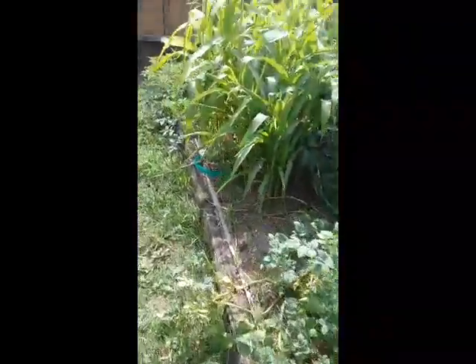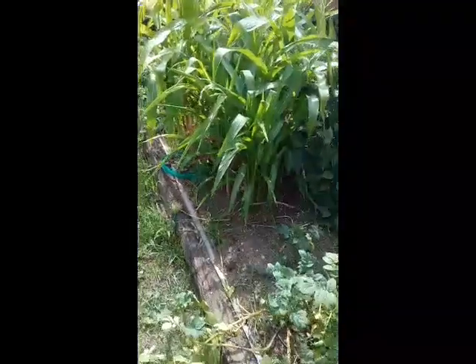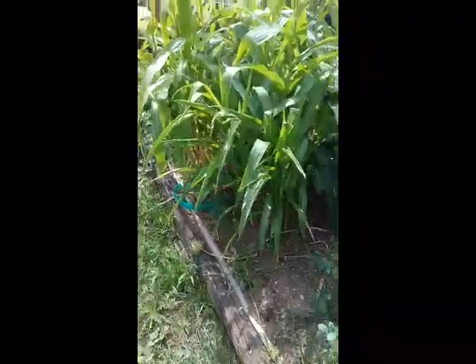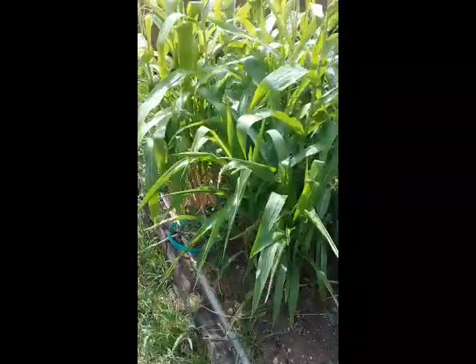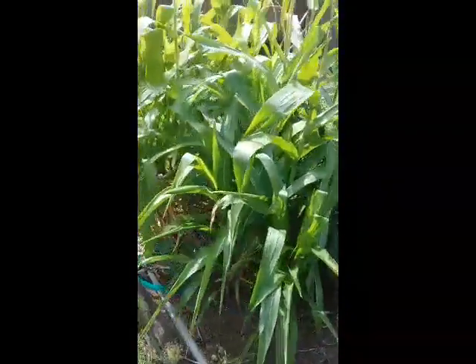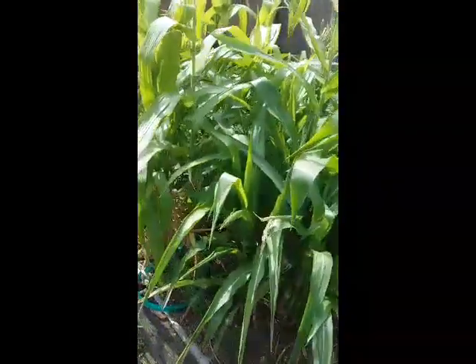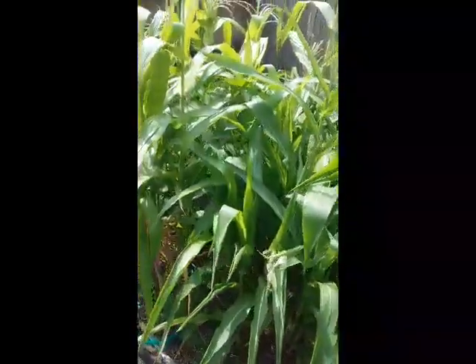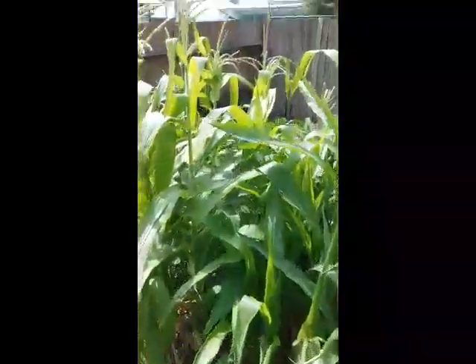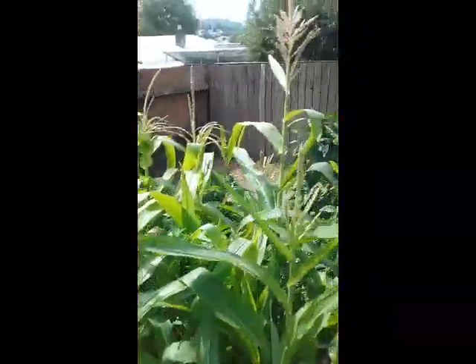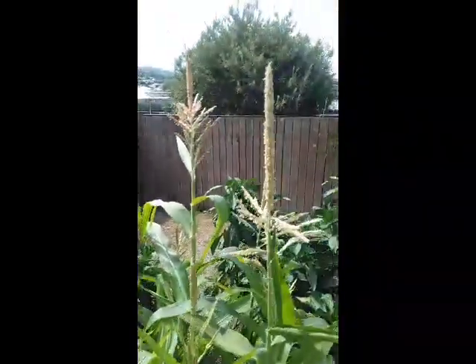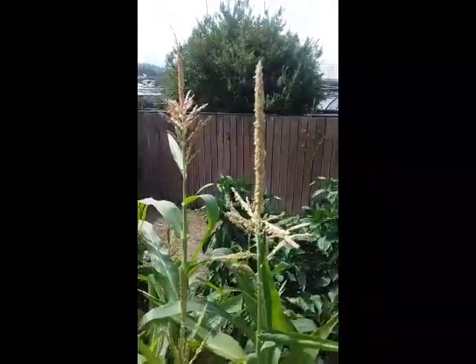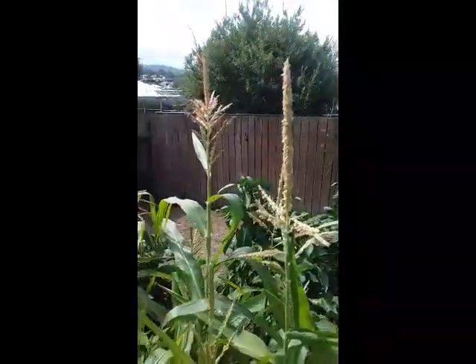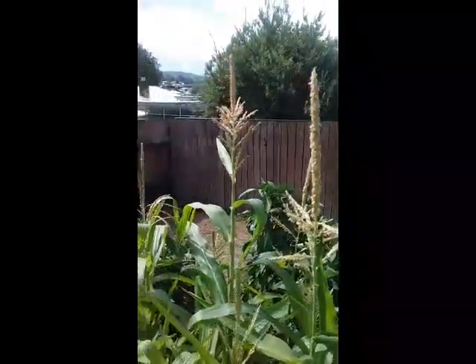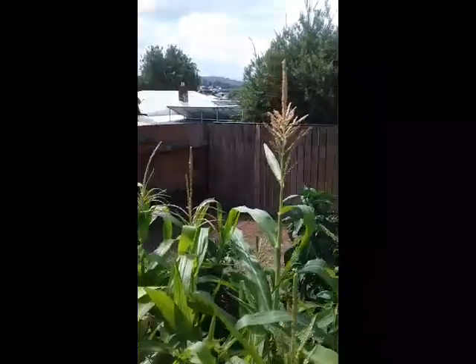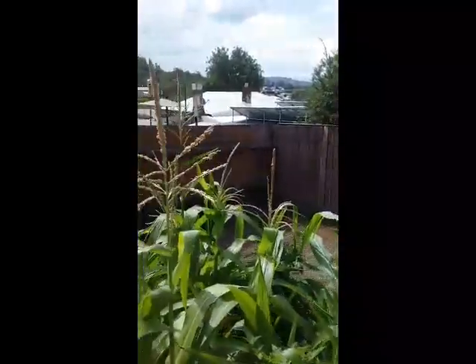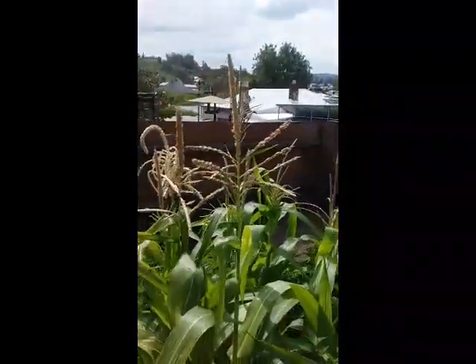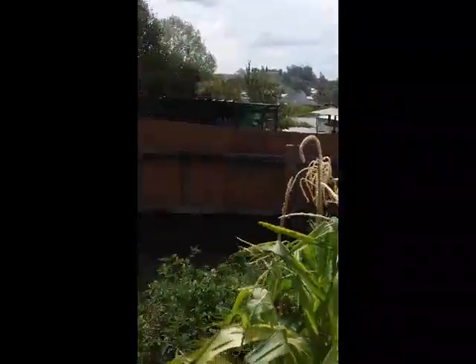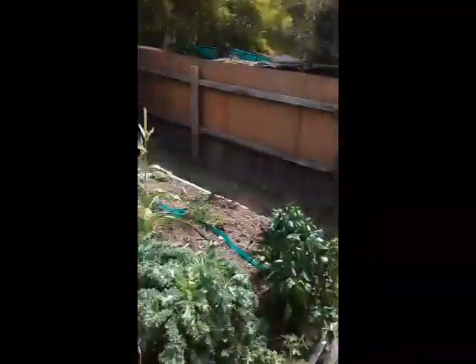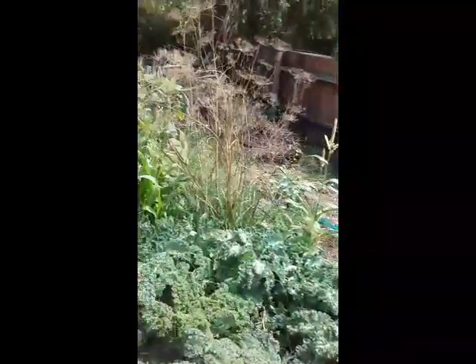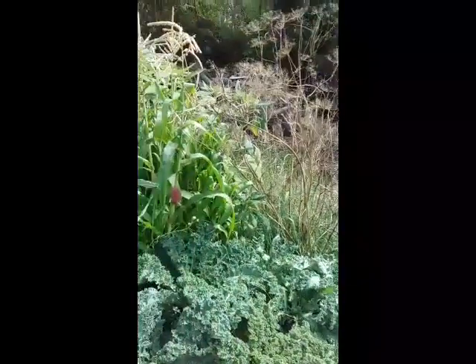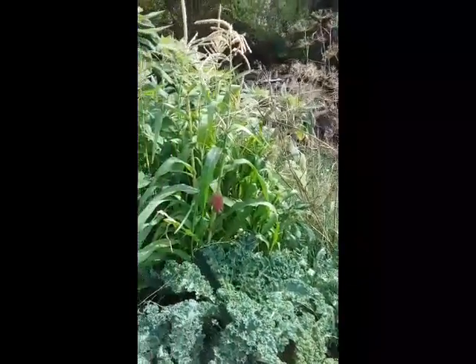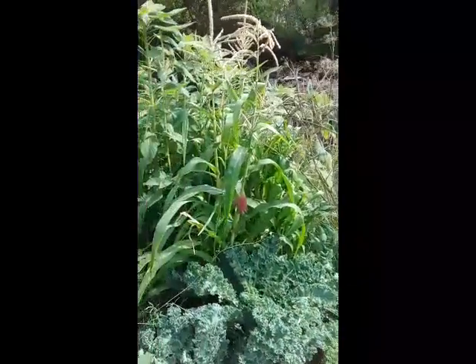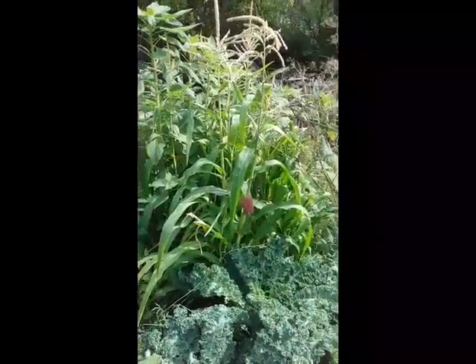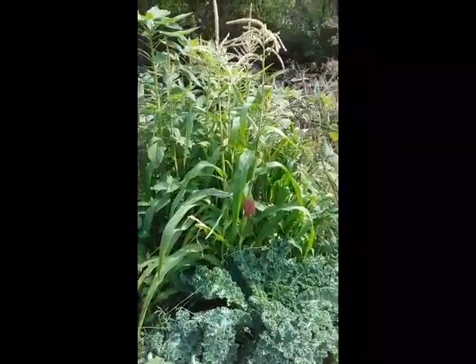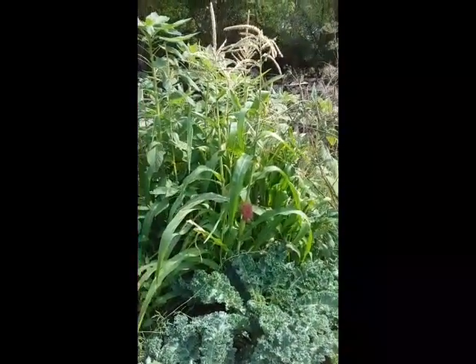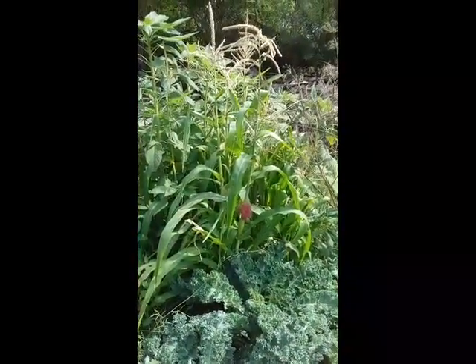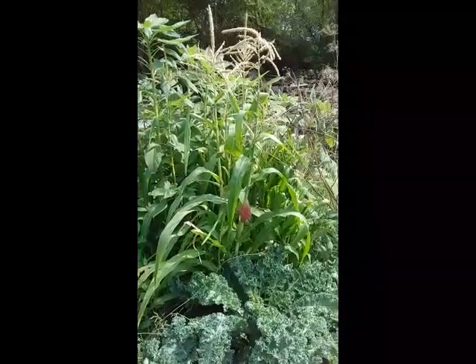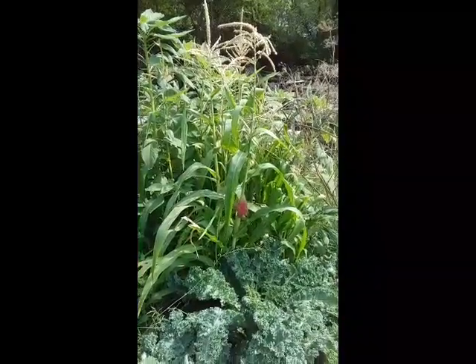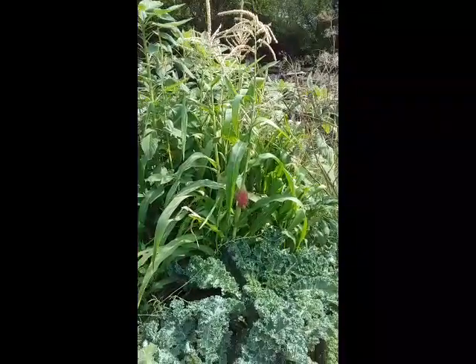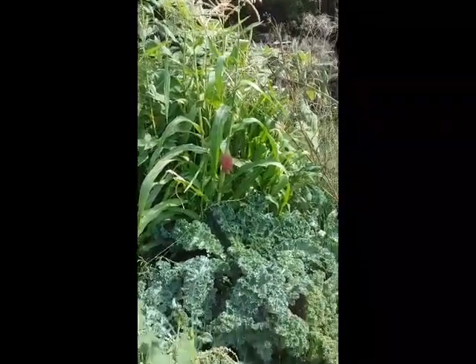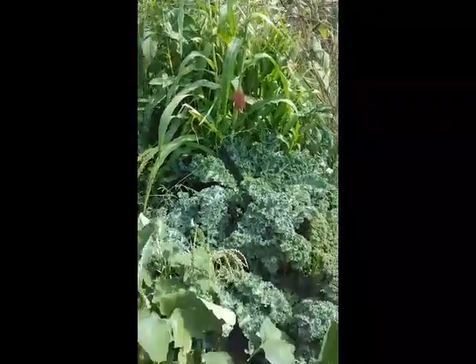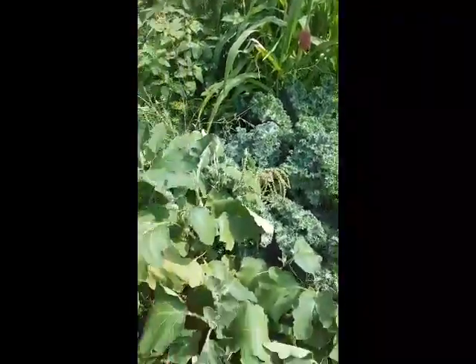Coming down to the popcorn. No actual popcorn yet but there's a tassel and silks are developing. So the interesting one over here — this is another variety, see the red silk on that. Quite a vivid purpley red colour.